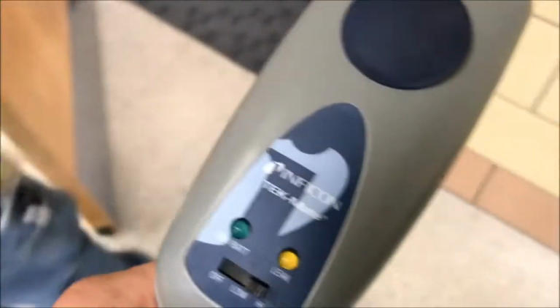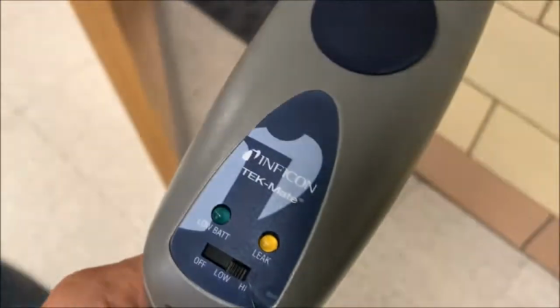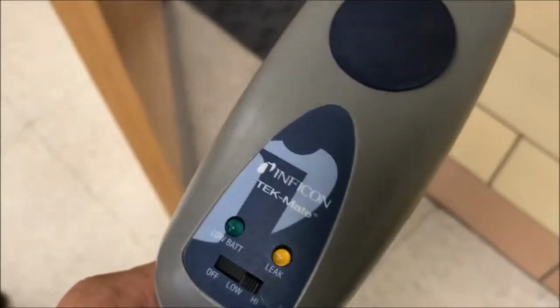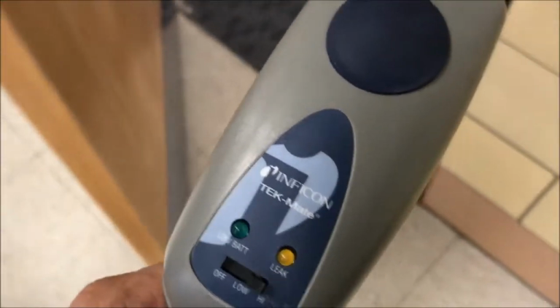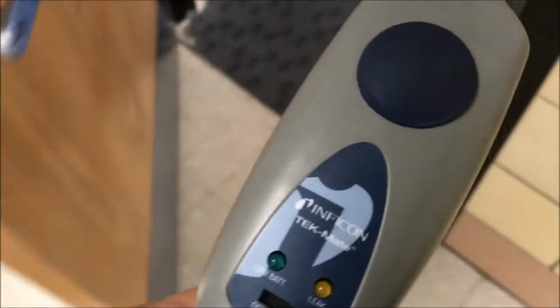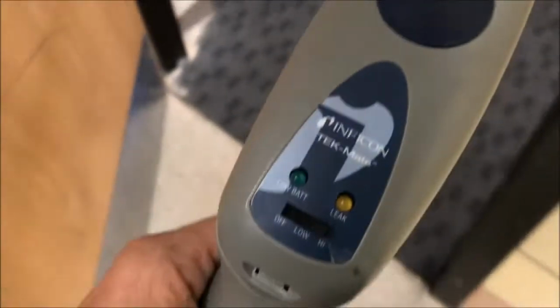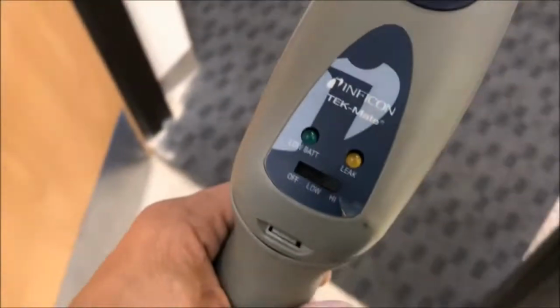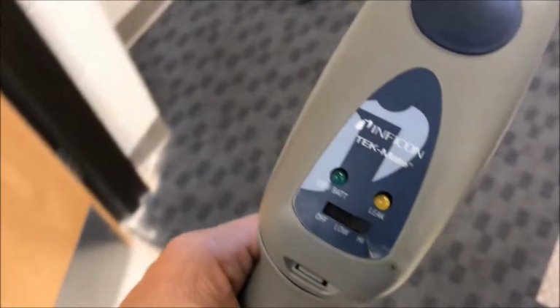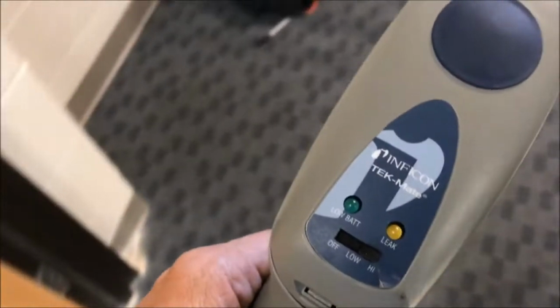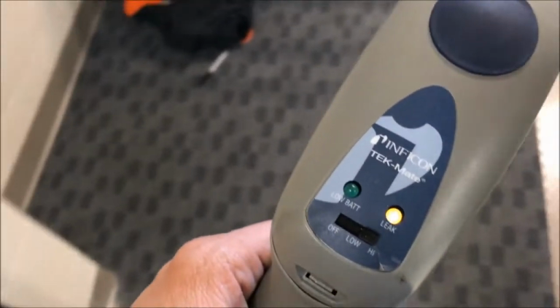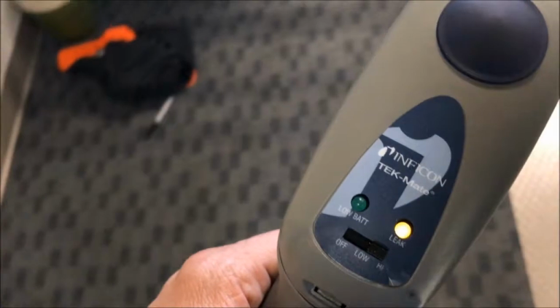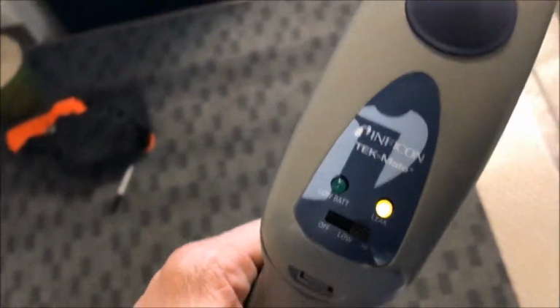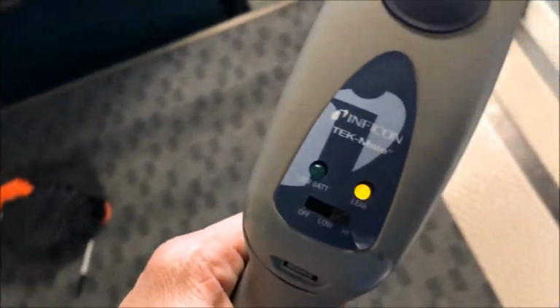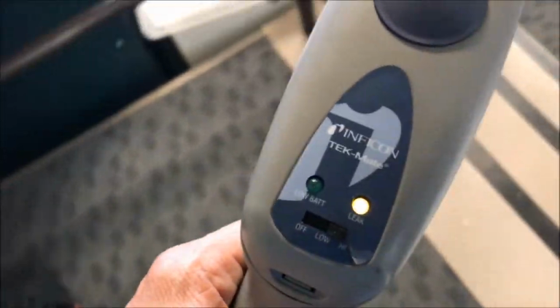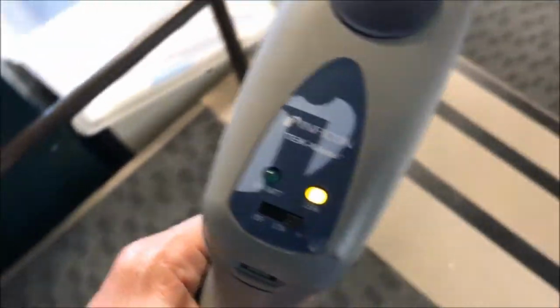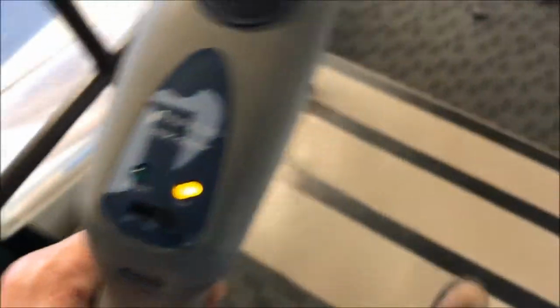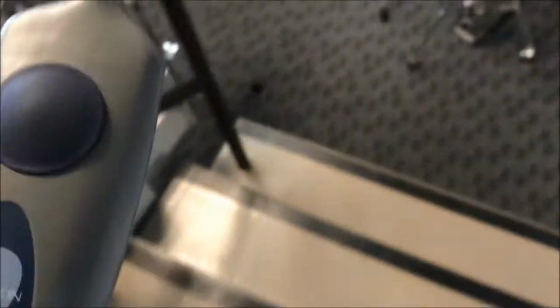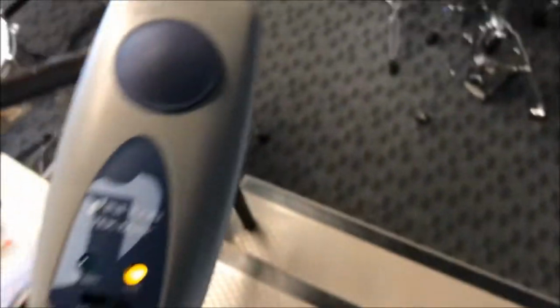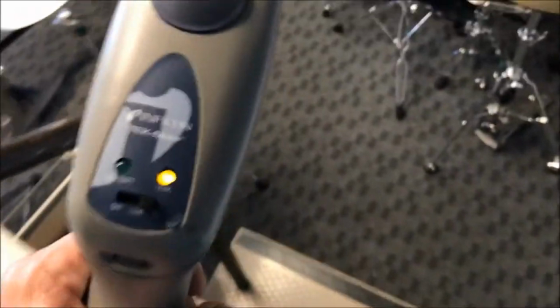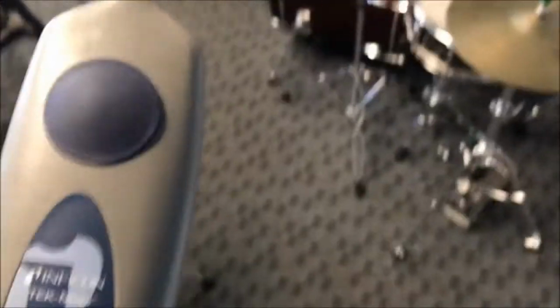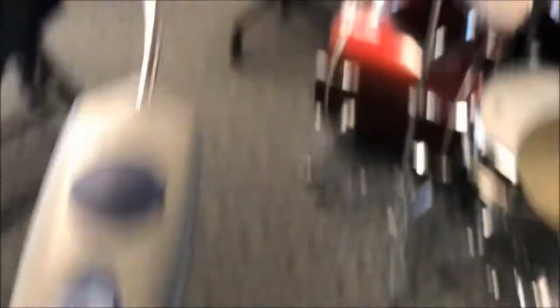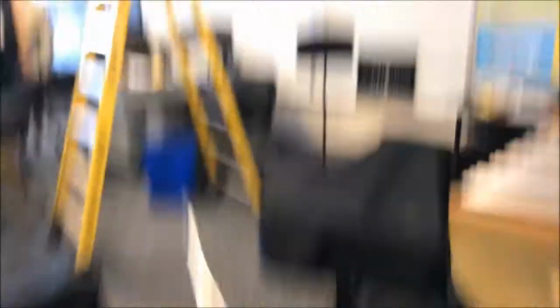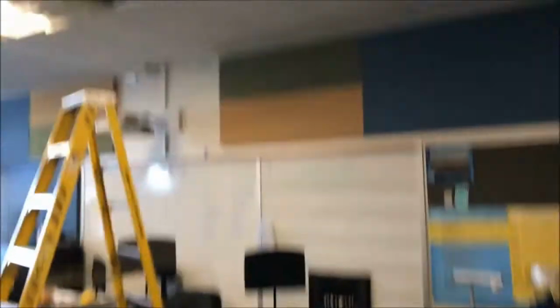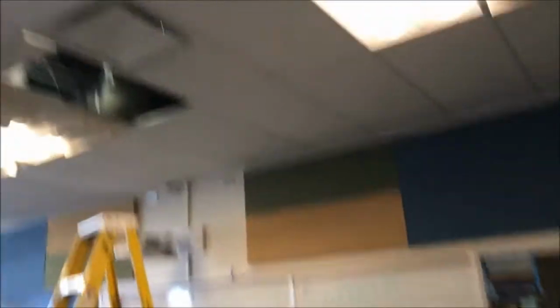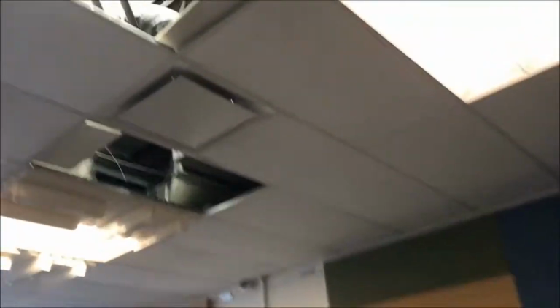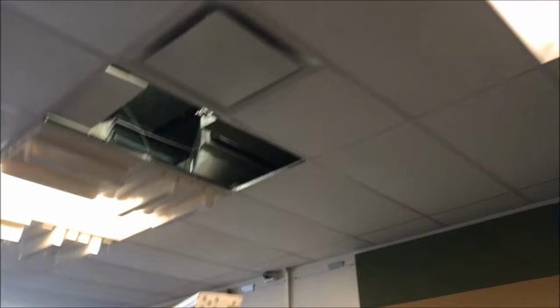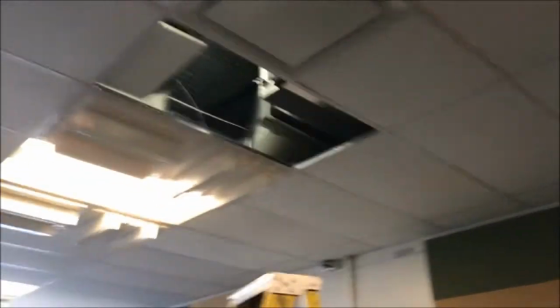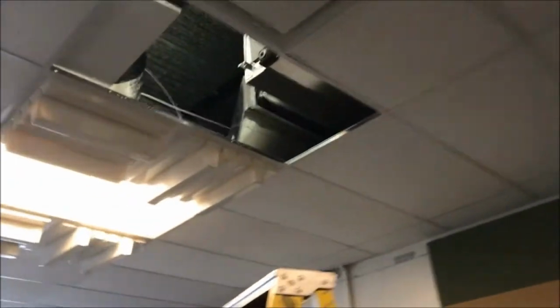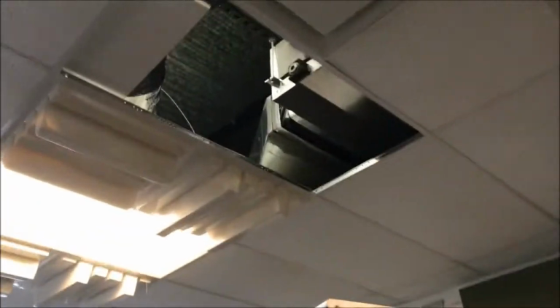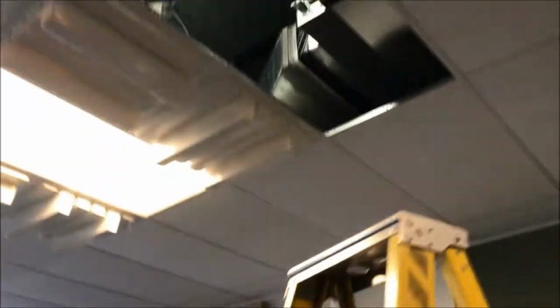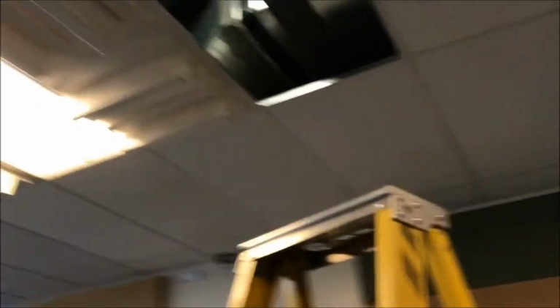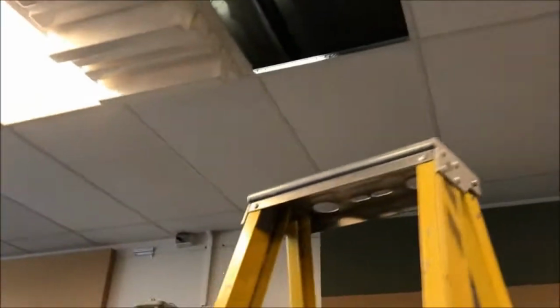Now we're gonna open the door up in the room and see what happens. We suspect this is it. As soon as we walk in, it goes crazy. So I think I've got a bad coil up here.